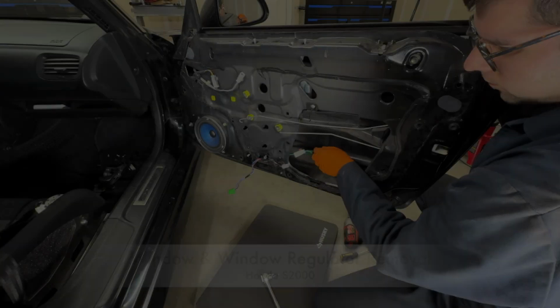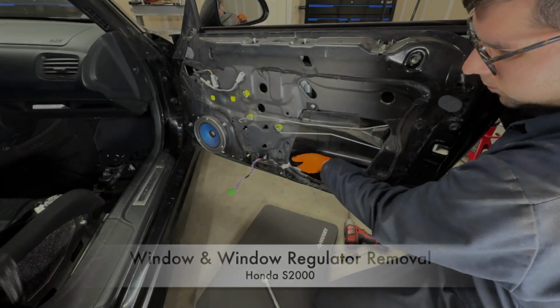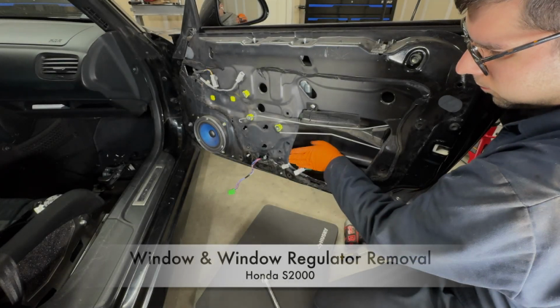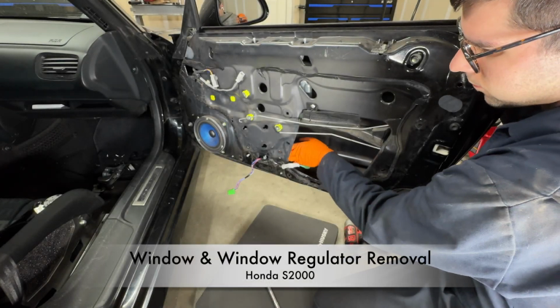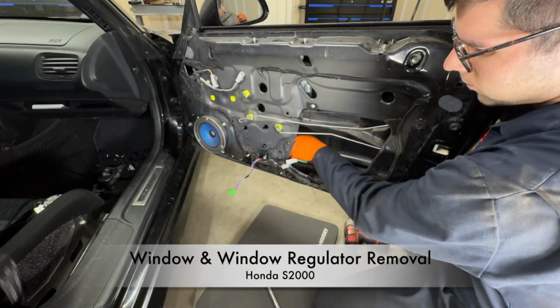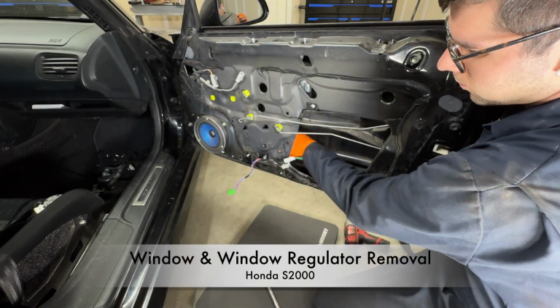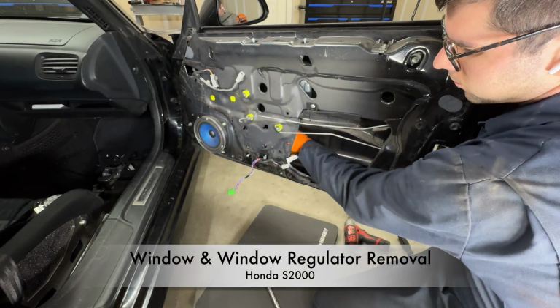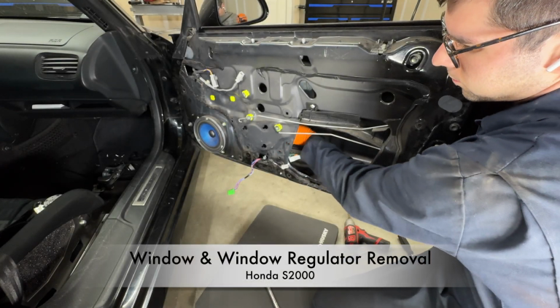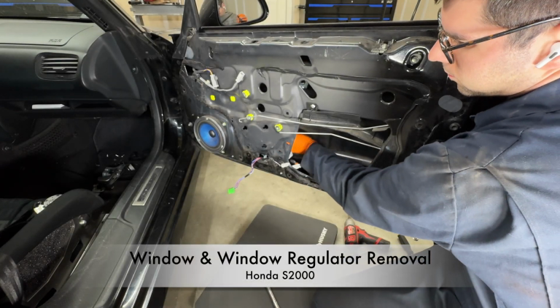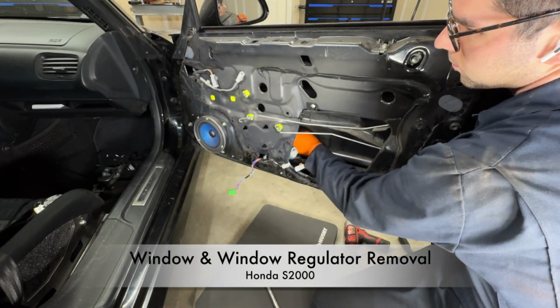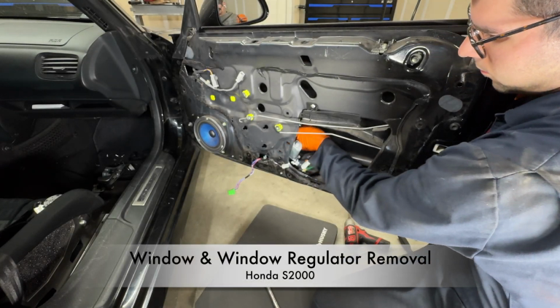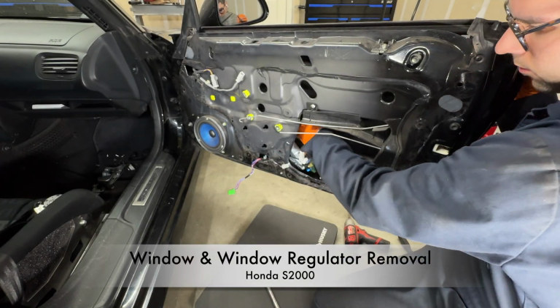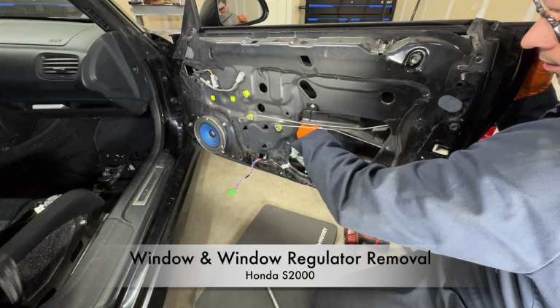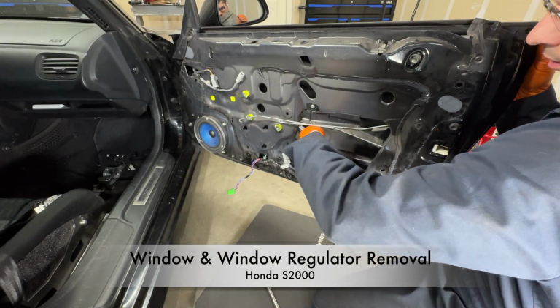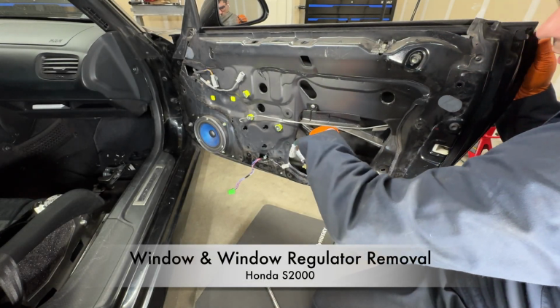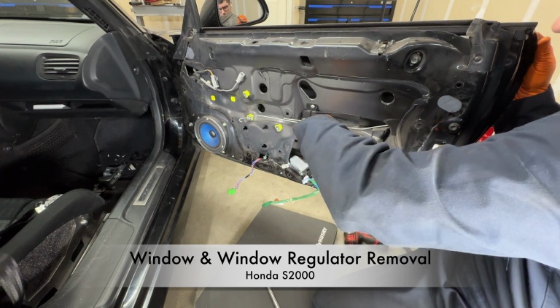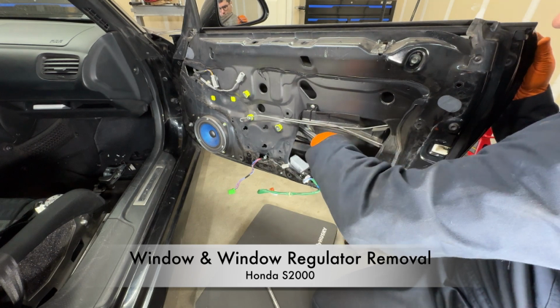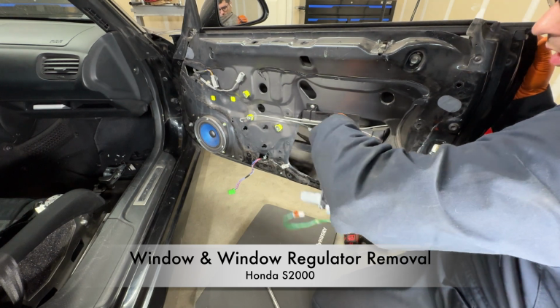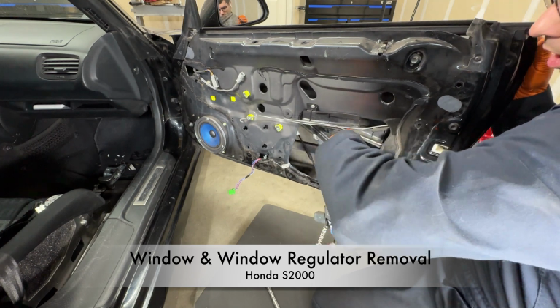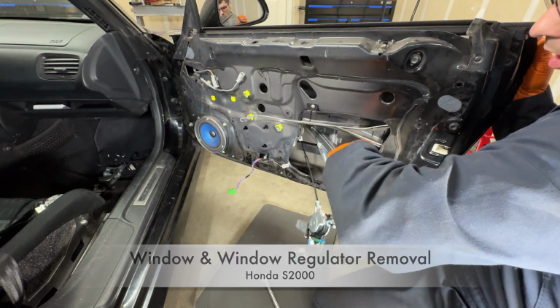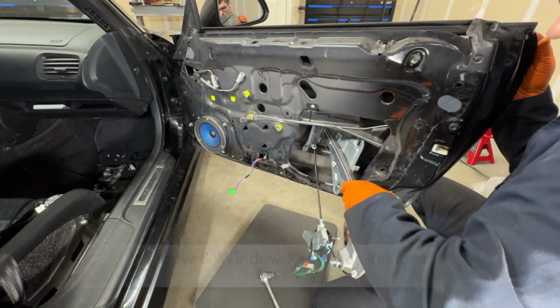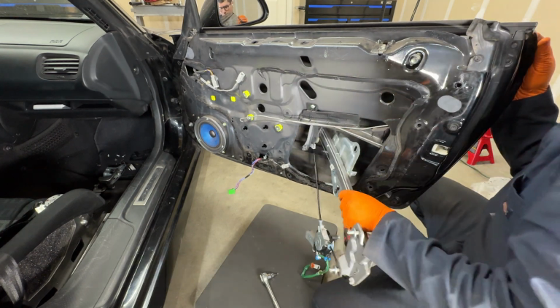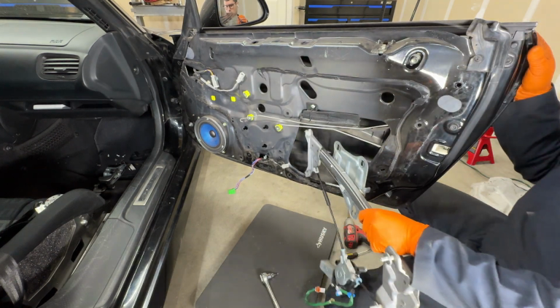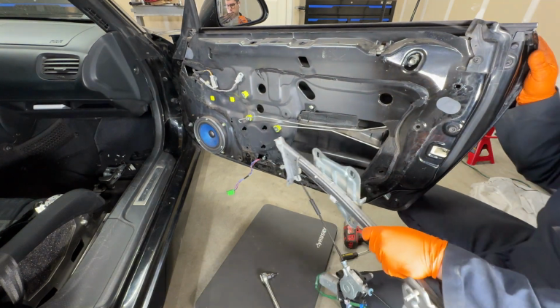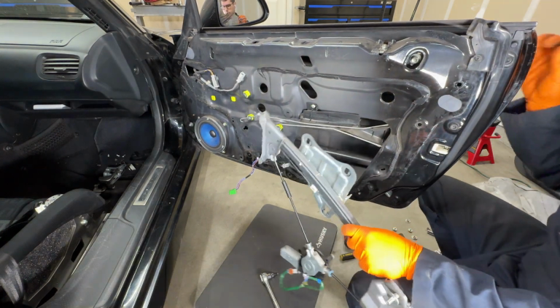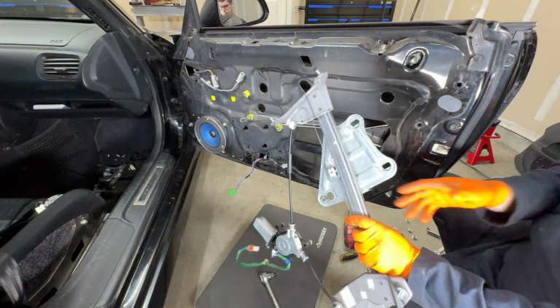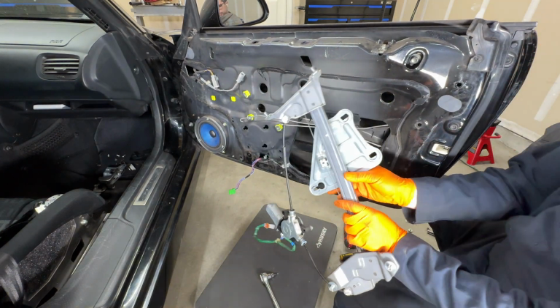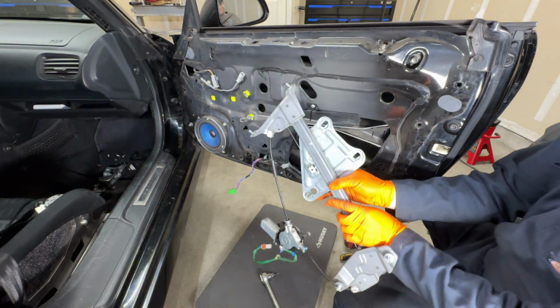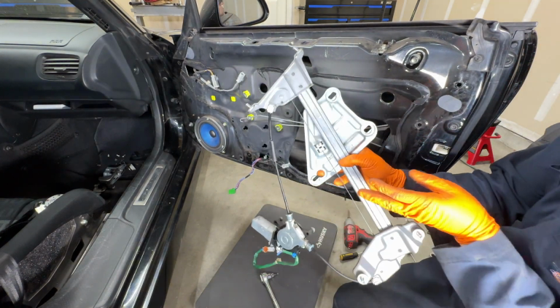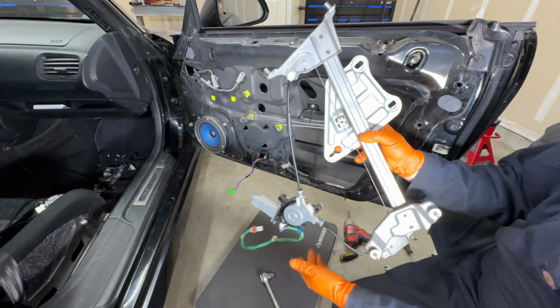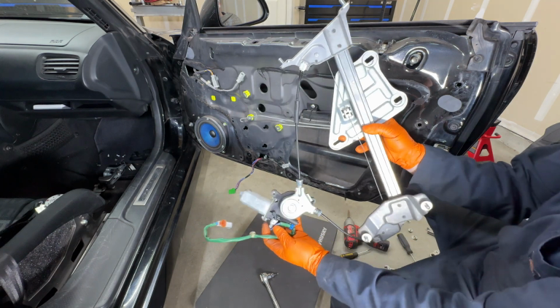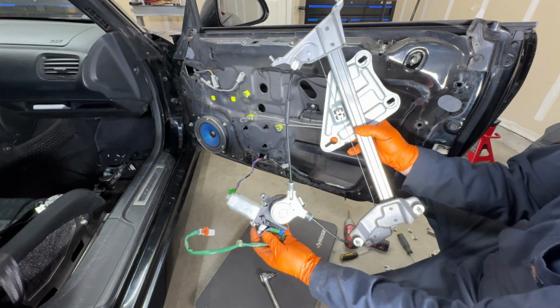Hey everyone, today I'm going to show you how to remove the window and window regulator on a Honda S2000. I'm removing the window so that I can fix a broken cable on the window regulator.